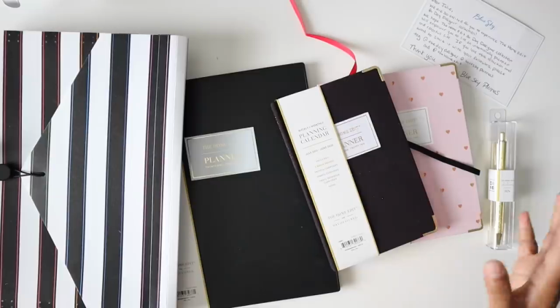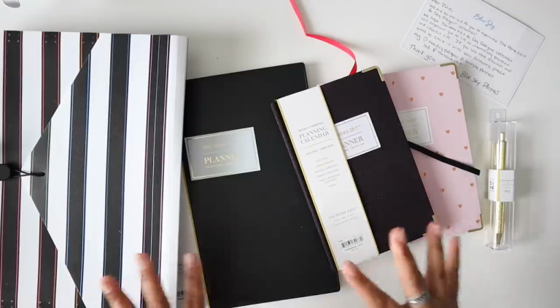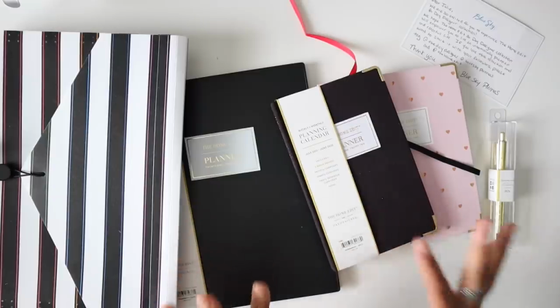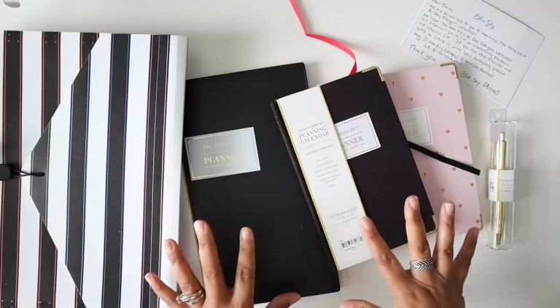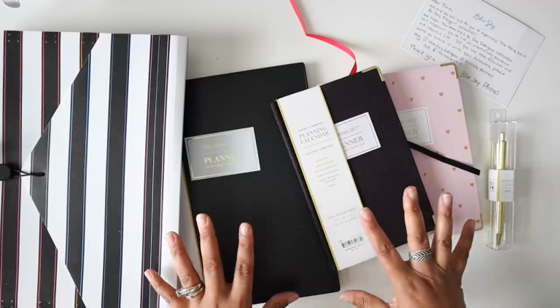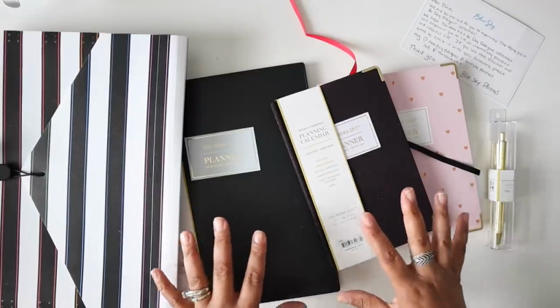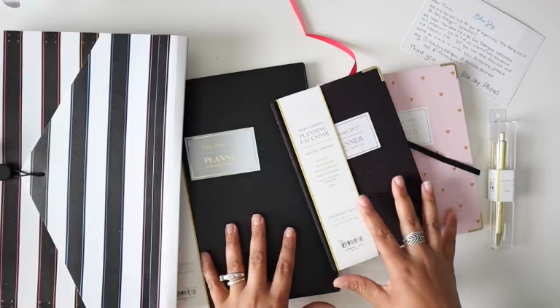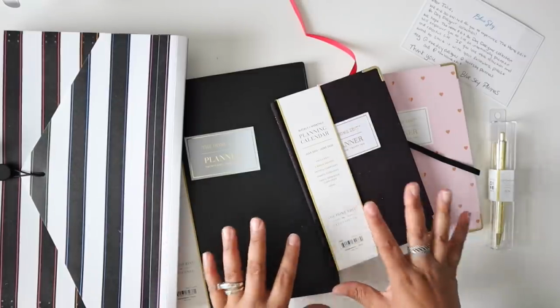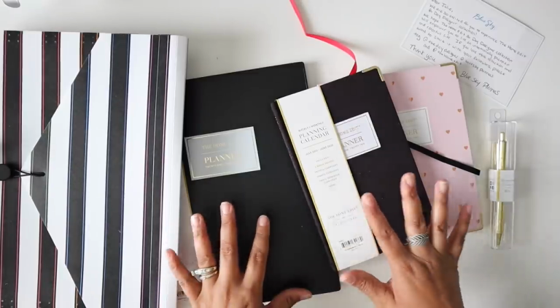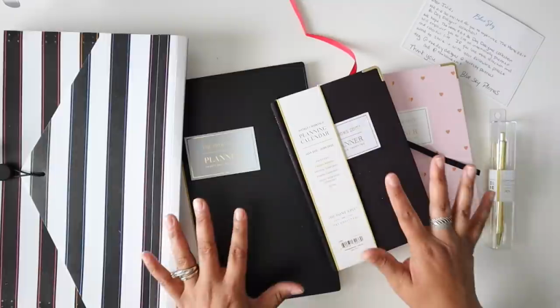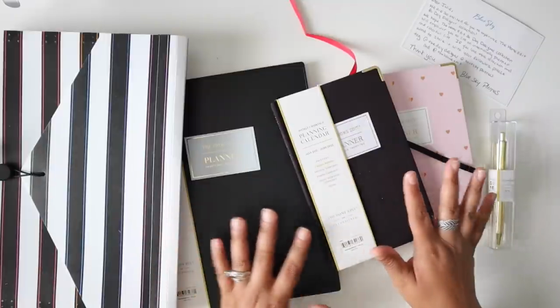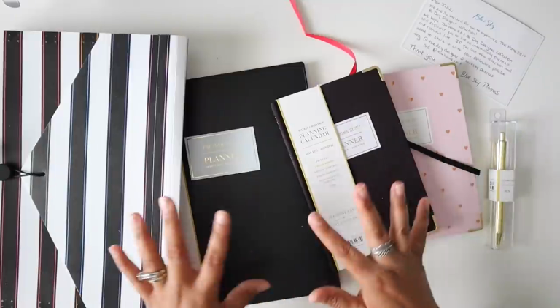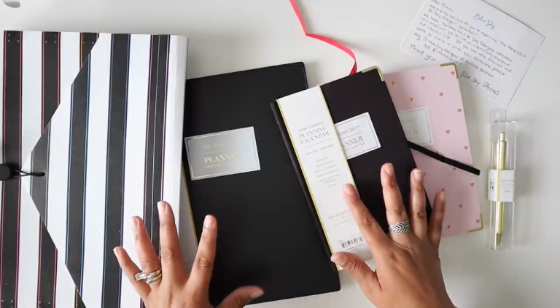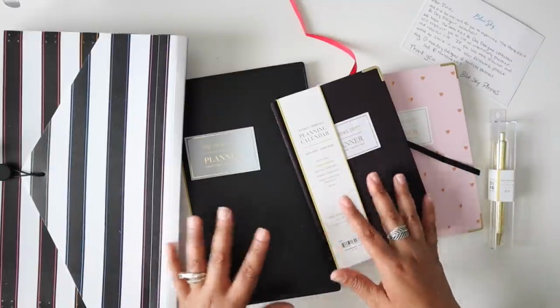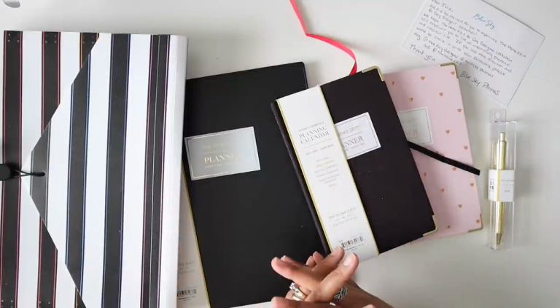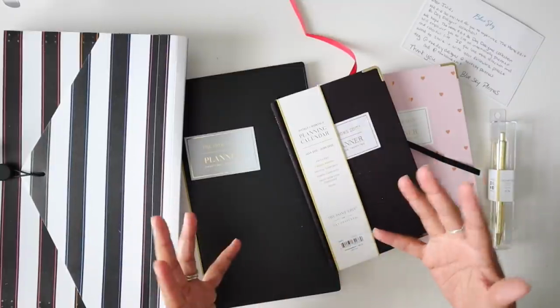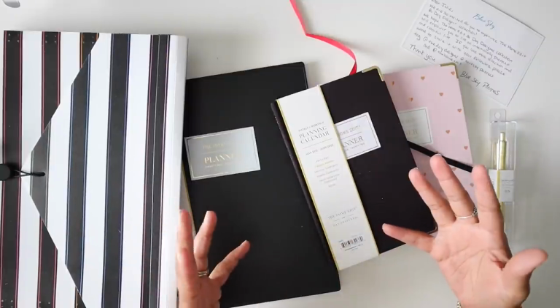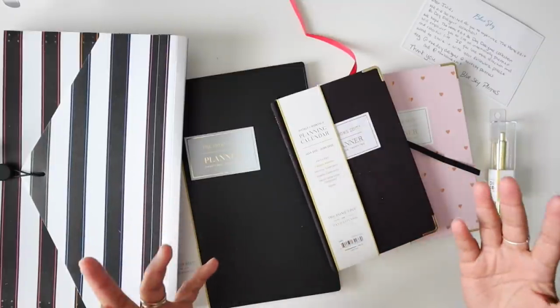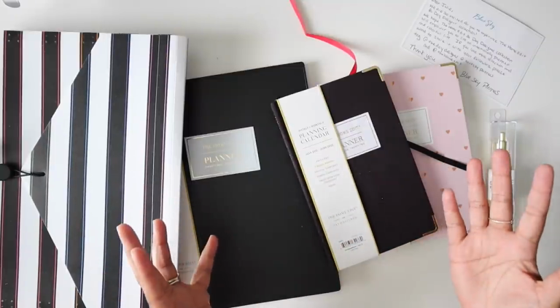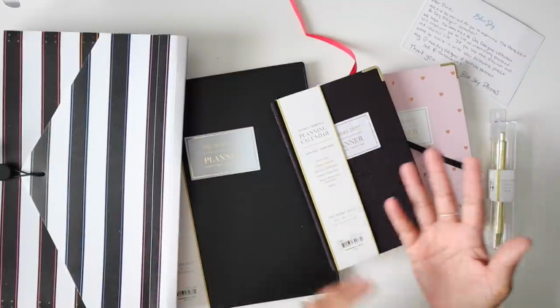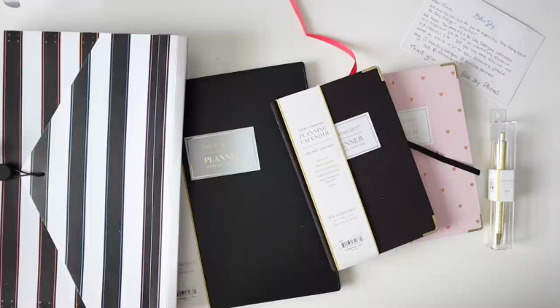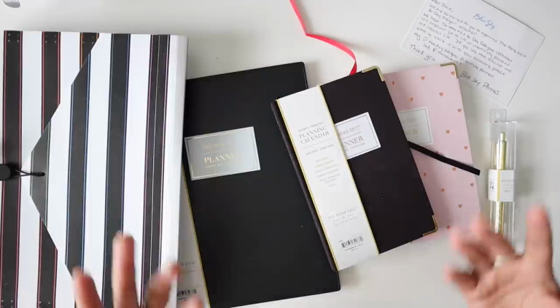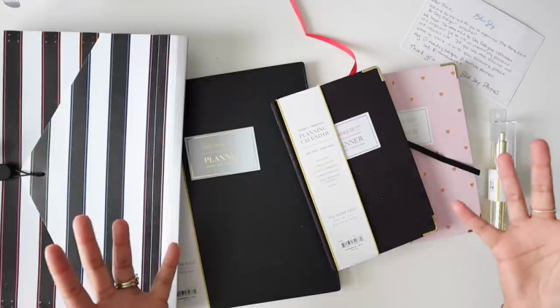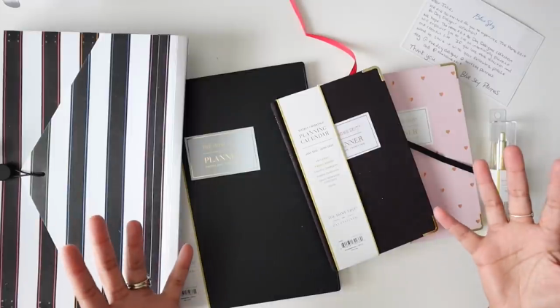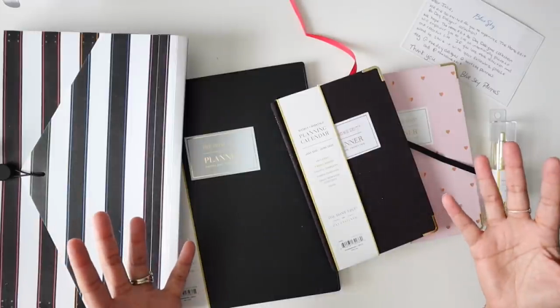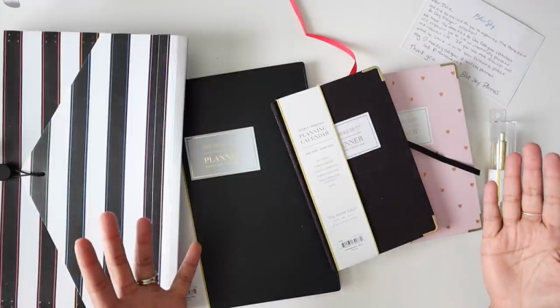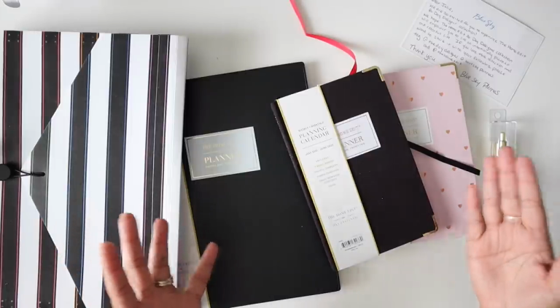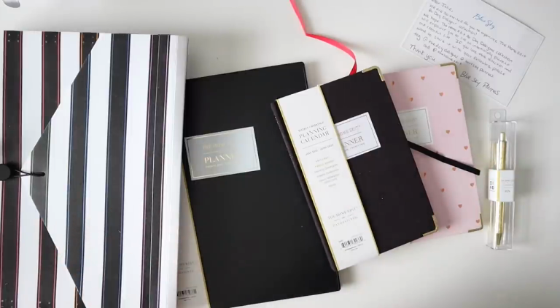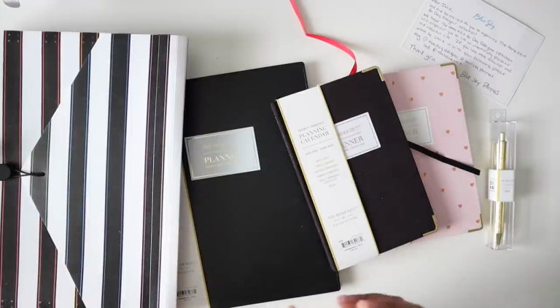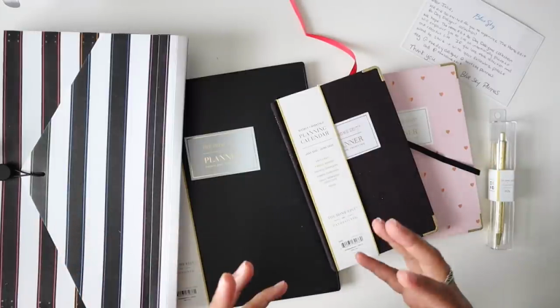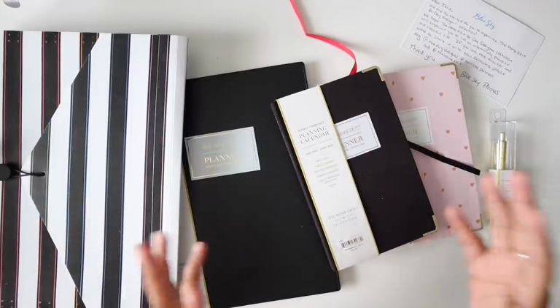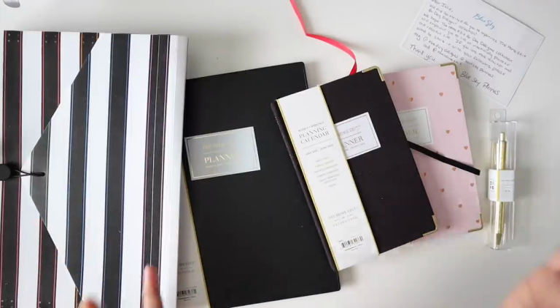I've got a few products here that were sent to me by Blue Sky Planners when they reached out and said that they were doing a collaboration with the Home Edit and if I would like to take a look at some of these items I was like absolutely yes.